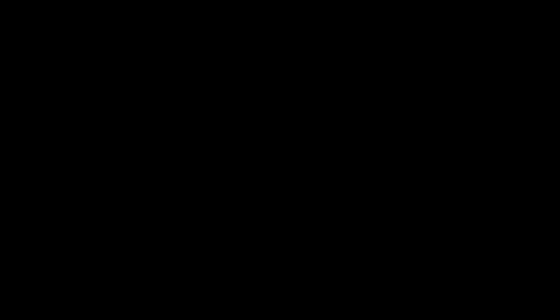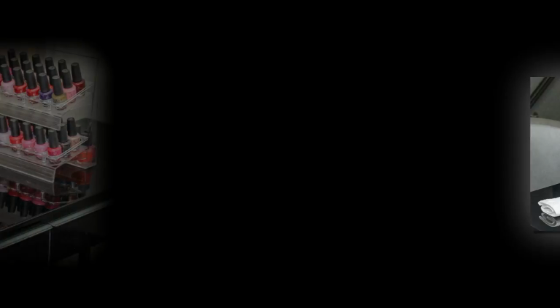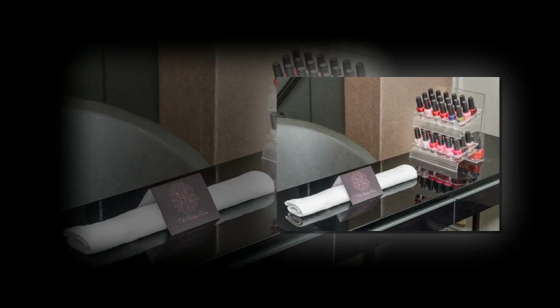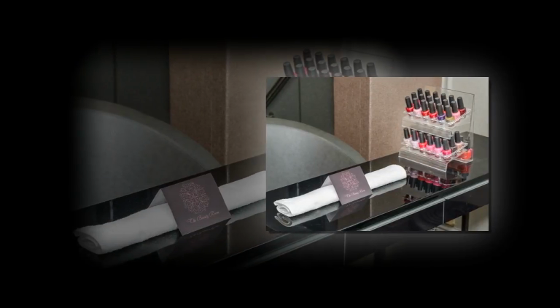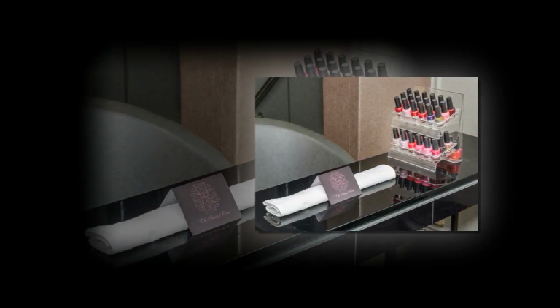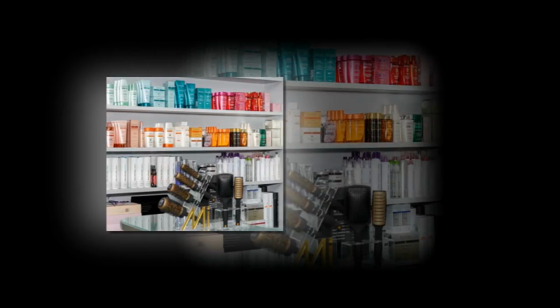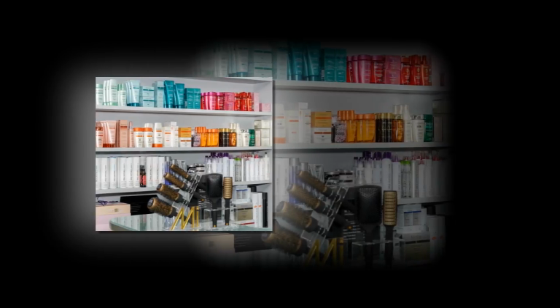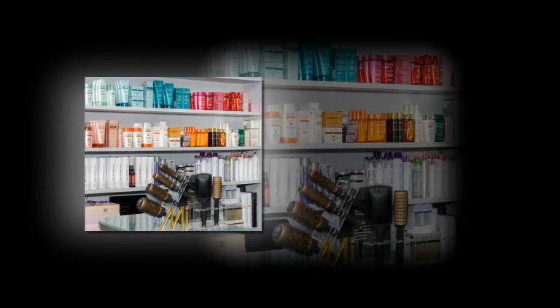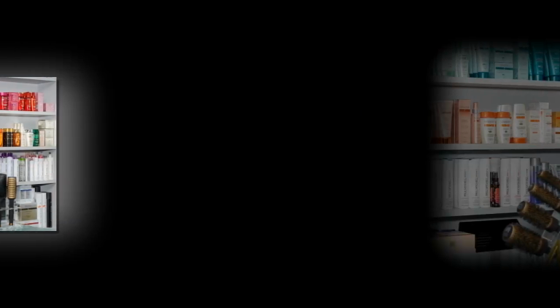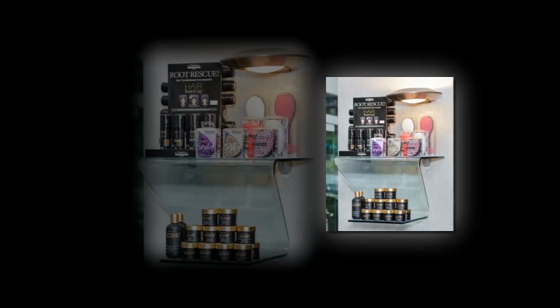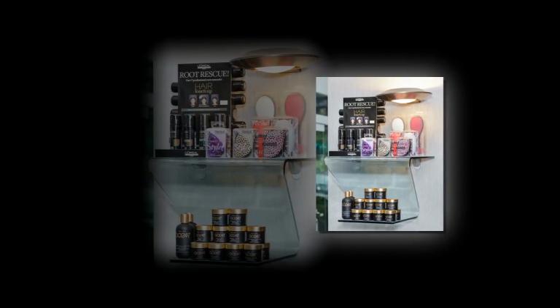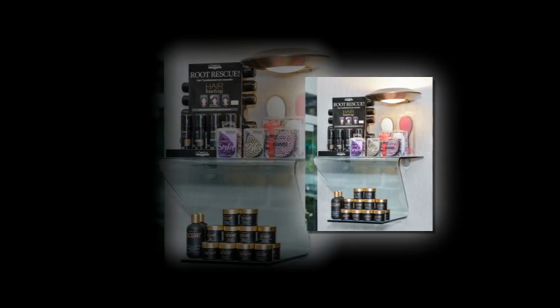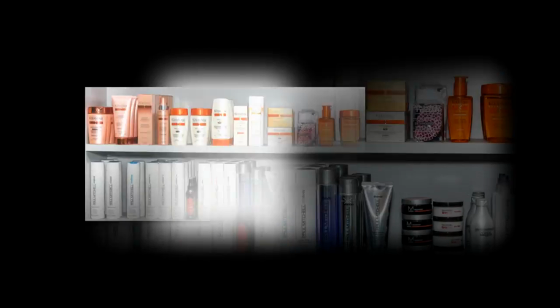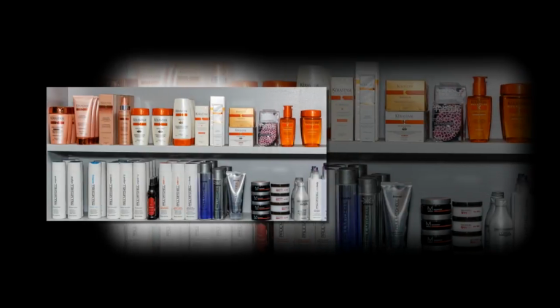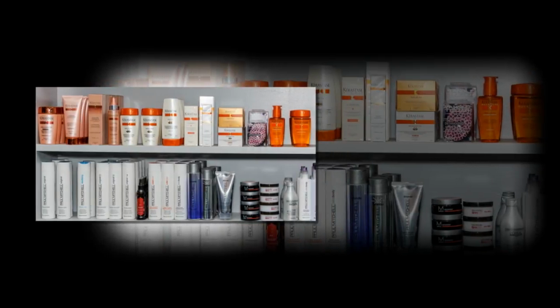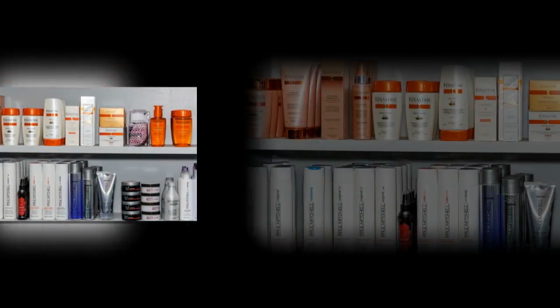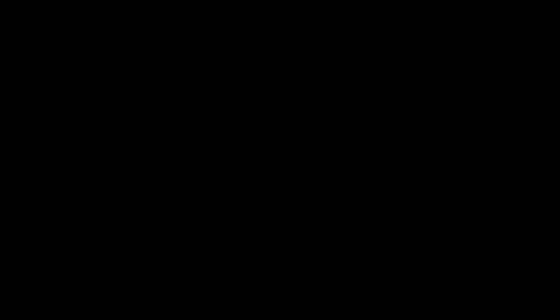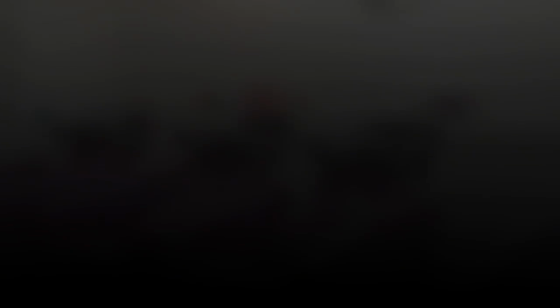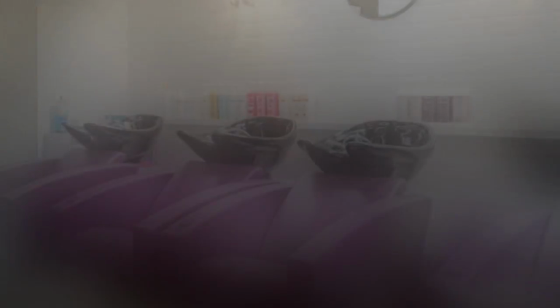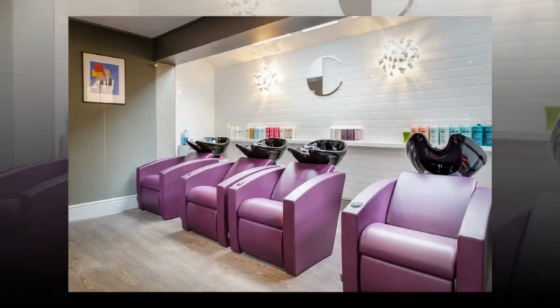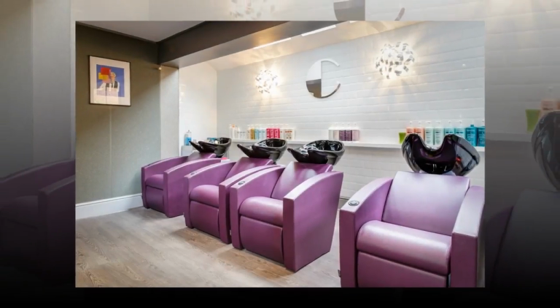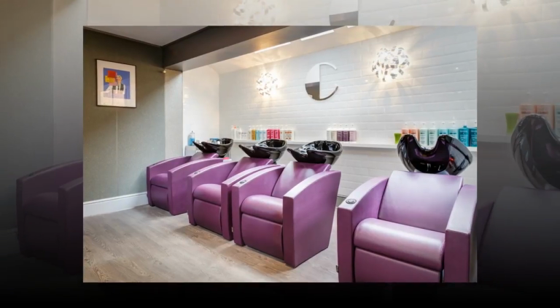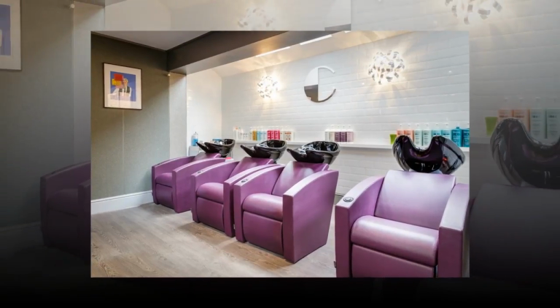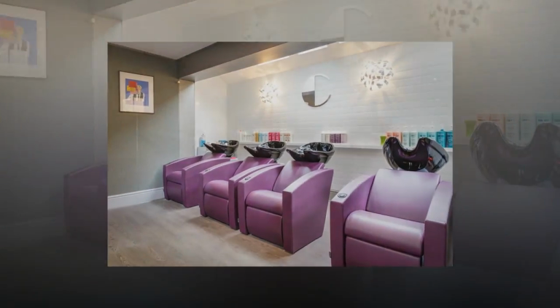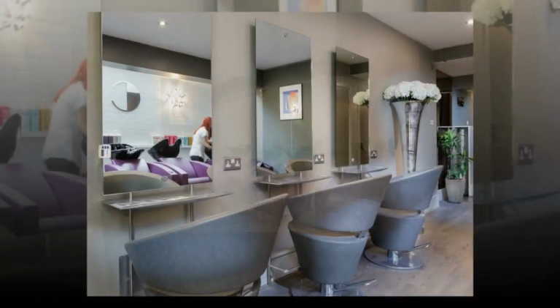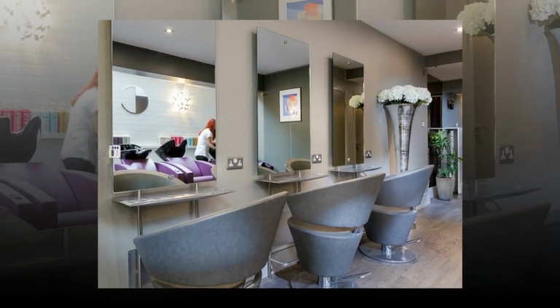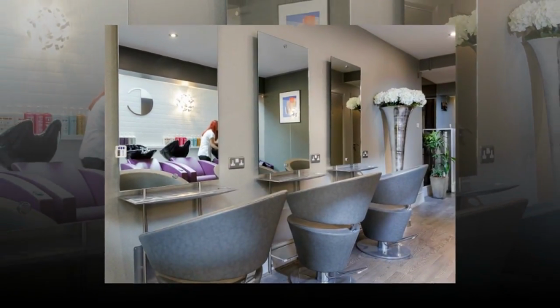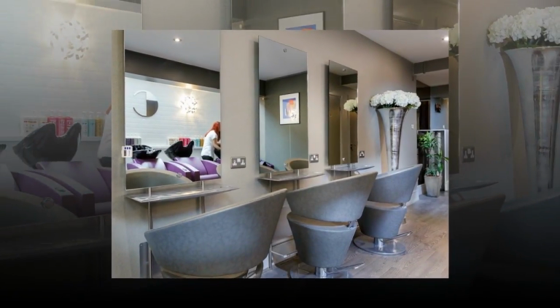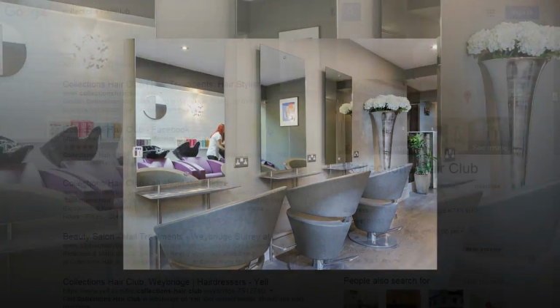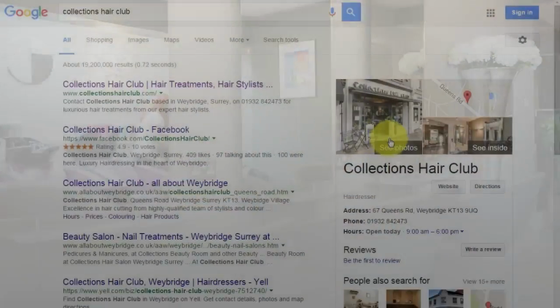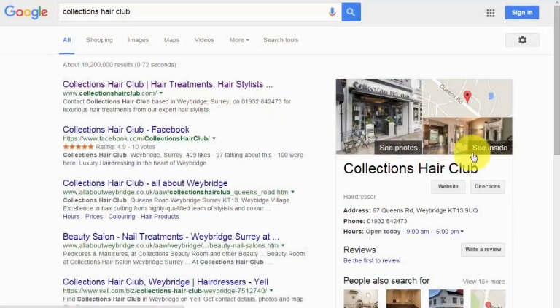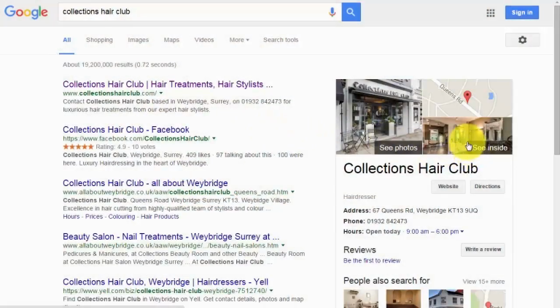Treatments include OPI gel manicures and pedicures, hot towel facials, waxing treatments, LVL lashes, and more. Collections Hair Club also offers gift packages and gift vouchers for both hair and beauty.